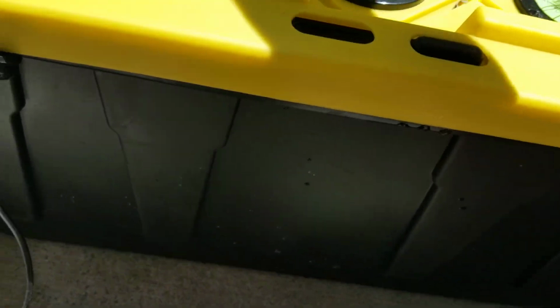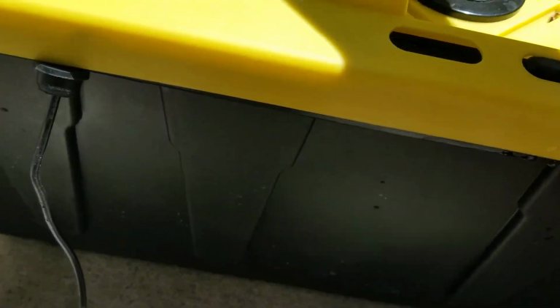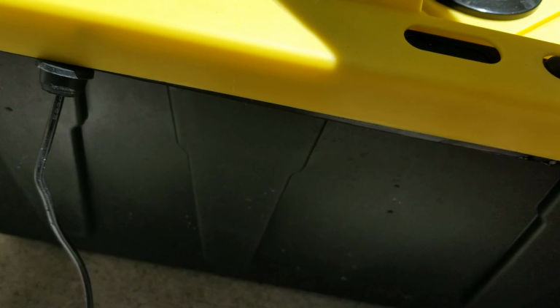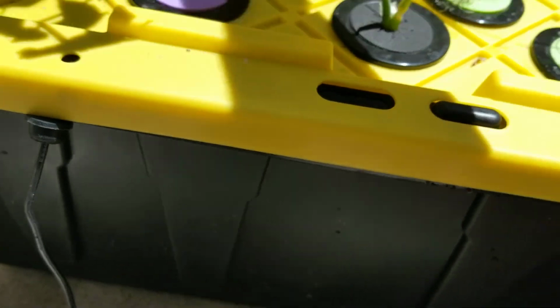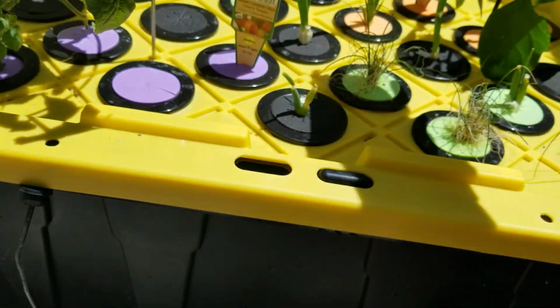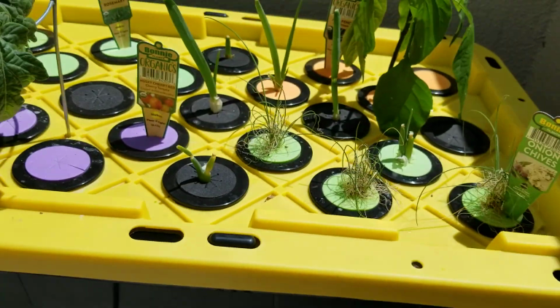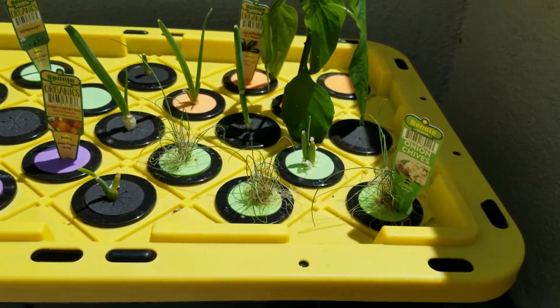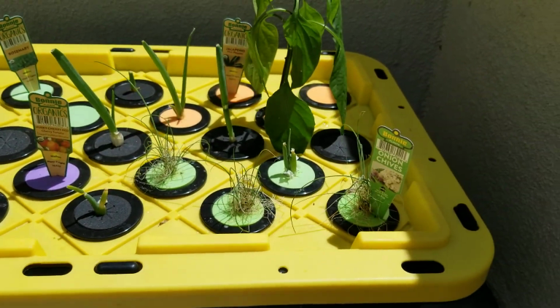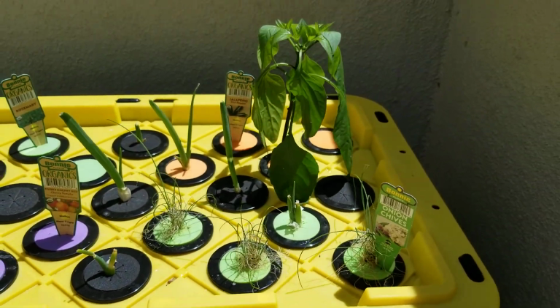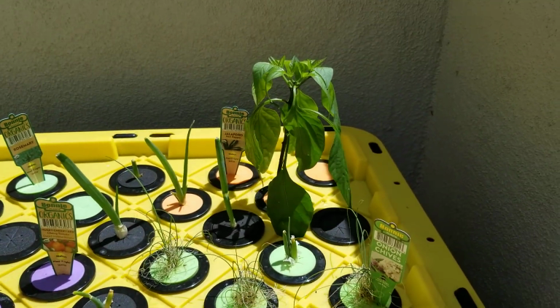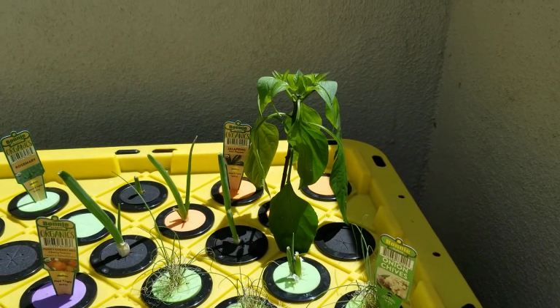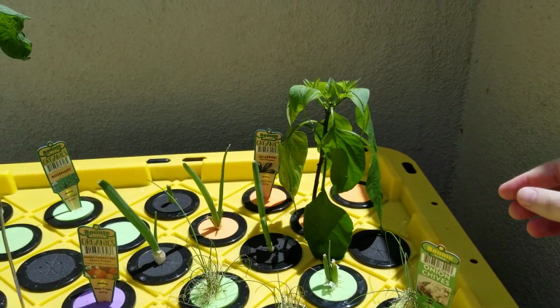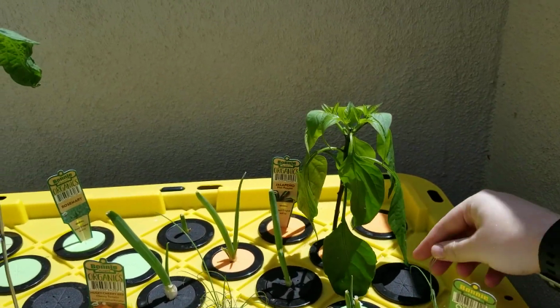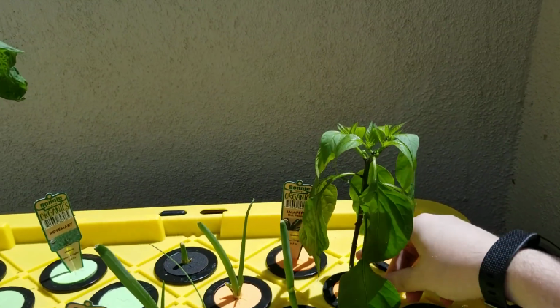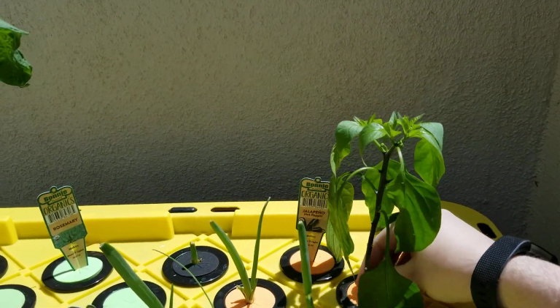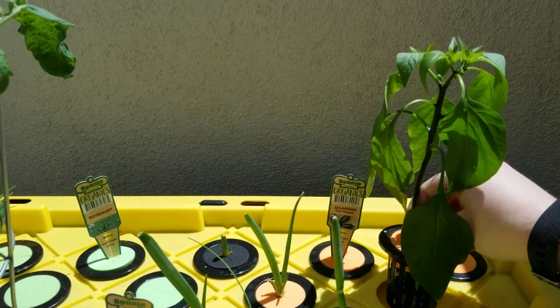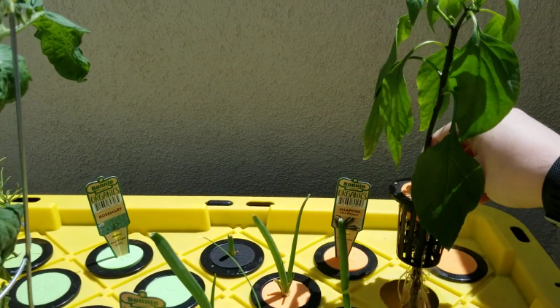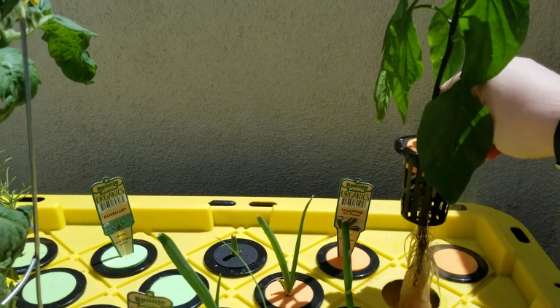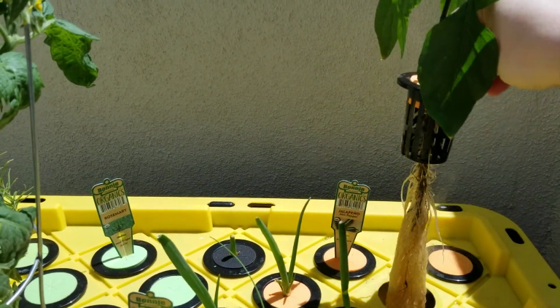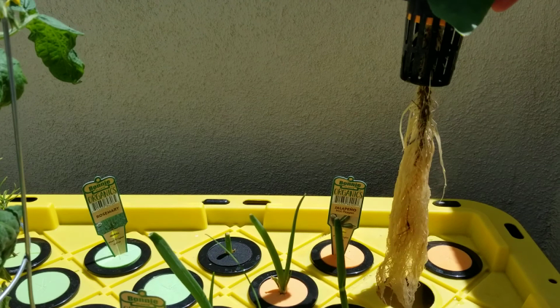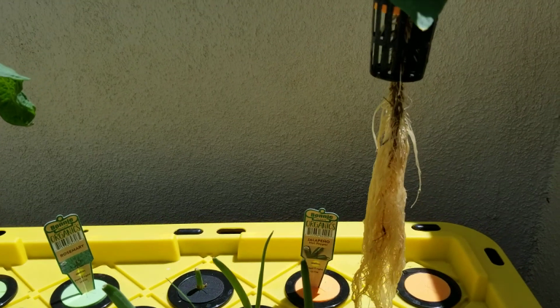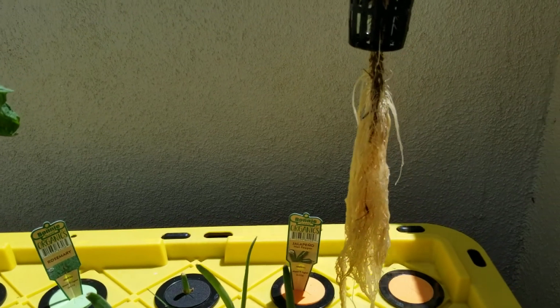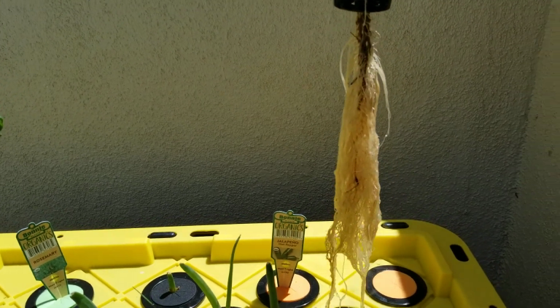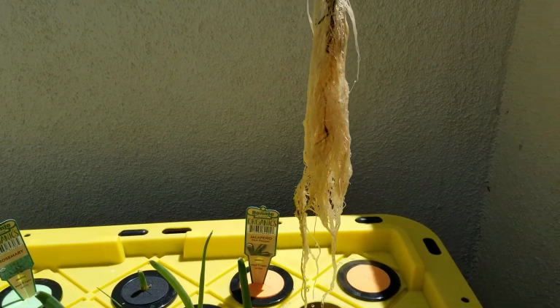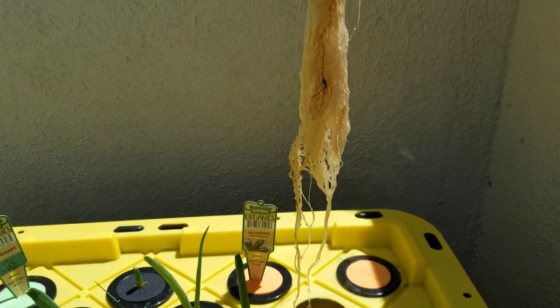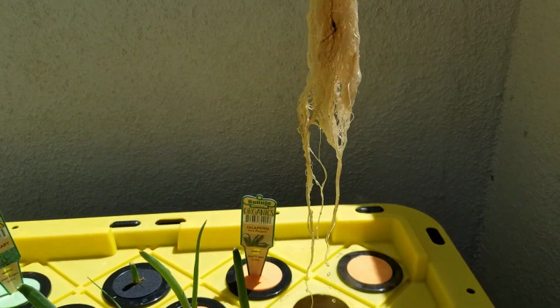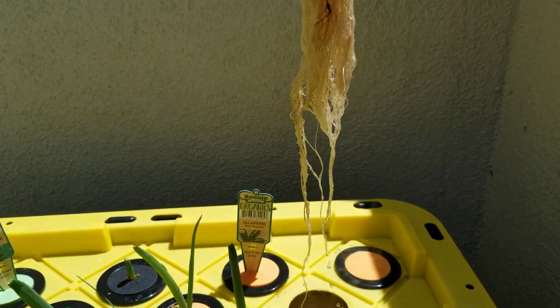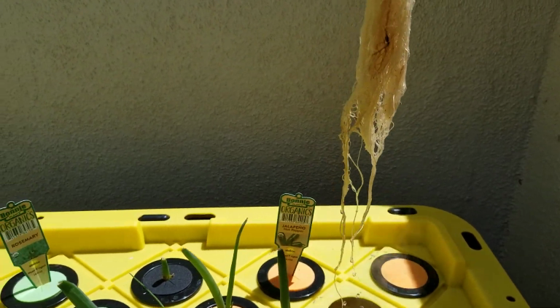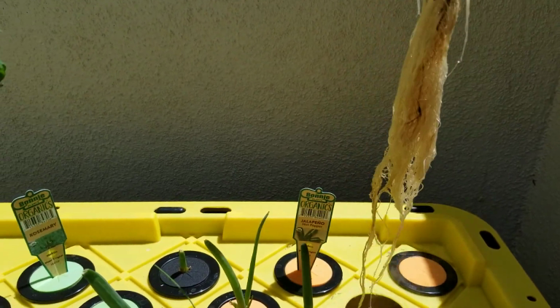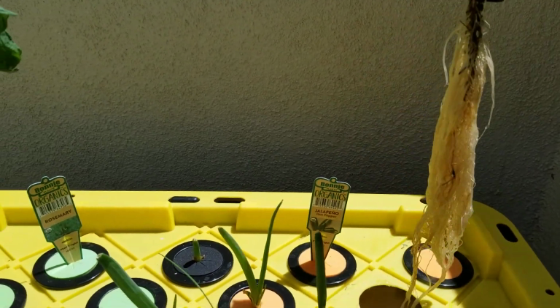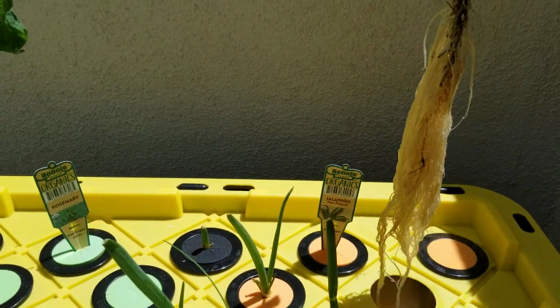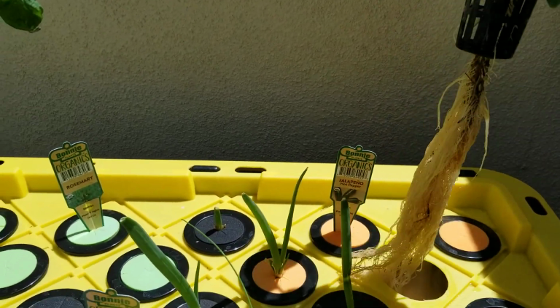But check out the roots on this jalapeño — oh, they just keep coming. Yeah, that's awesome.